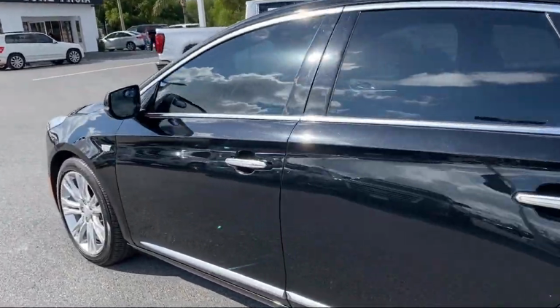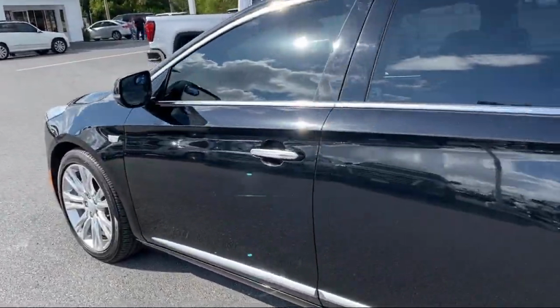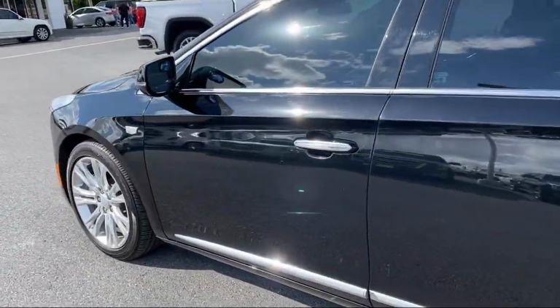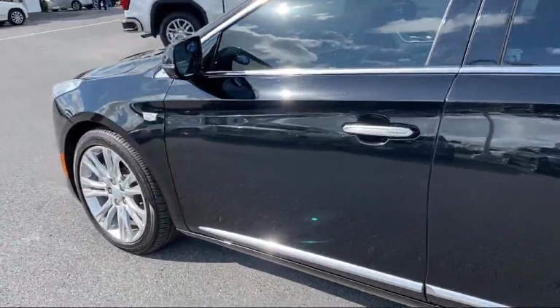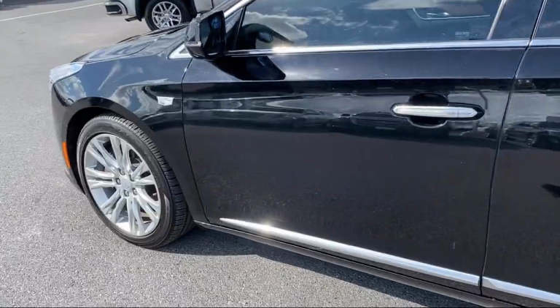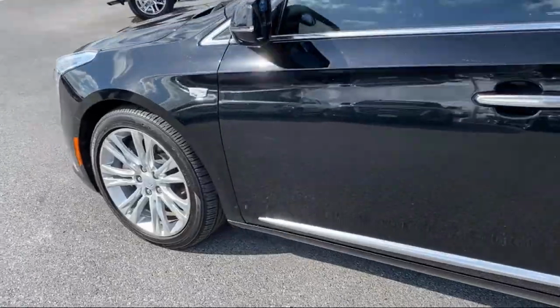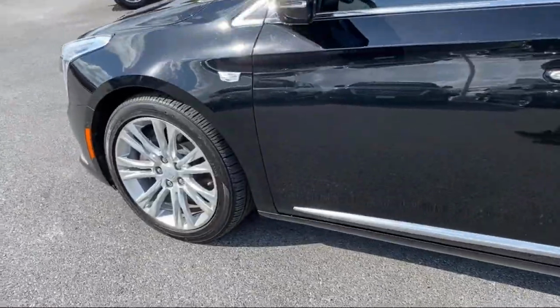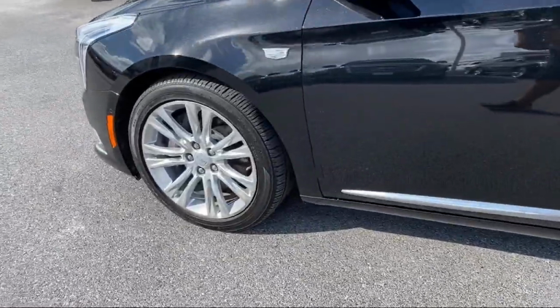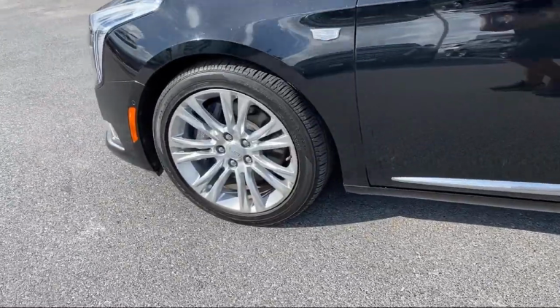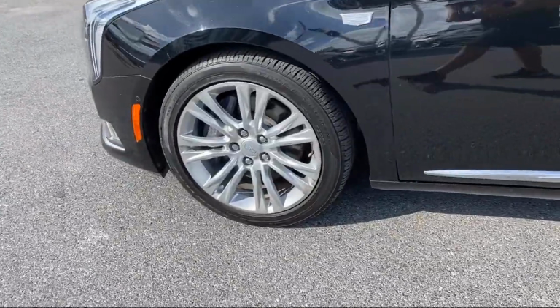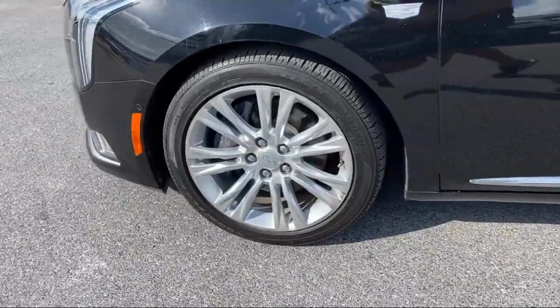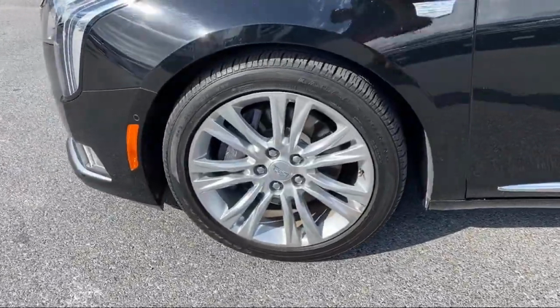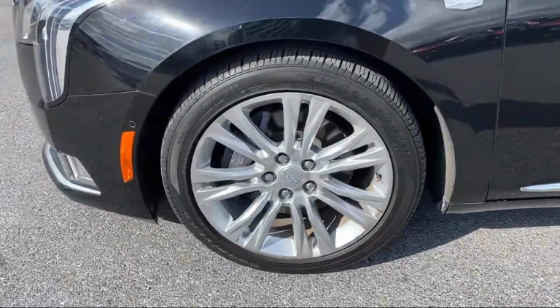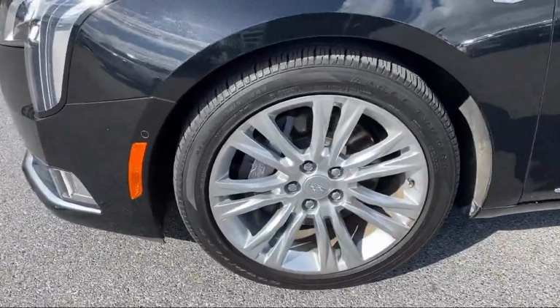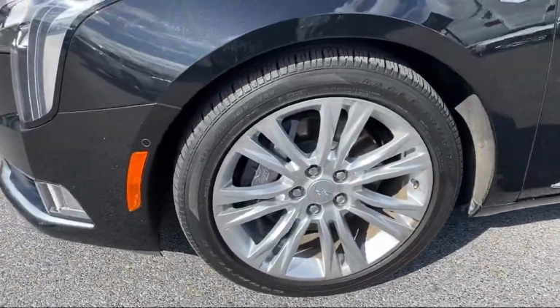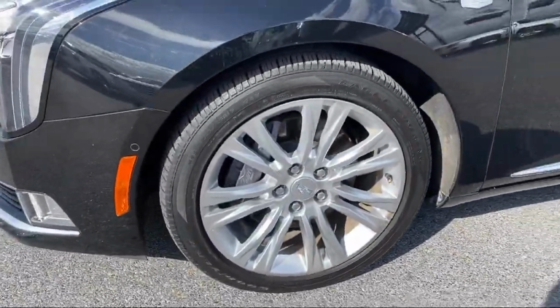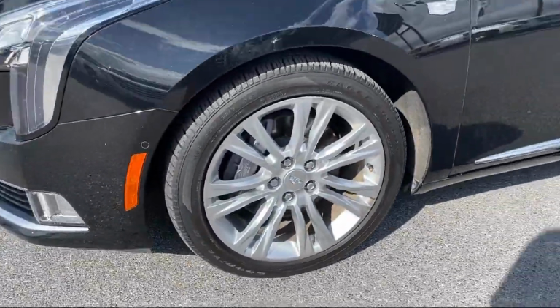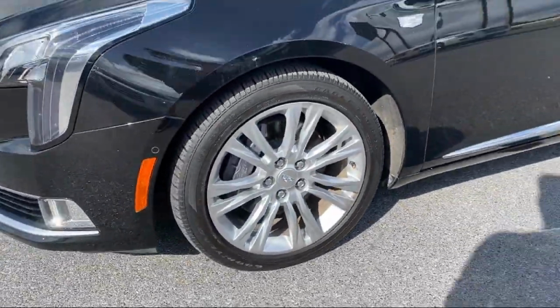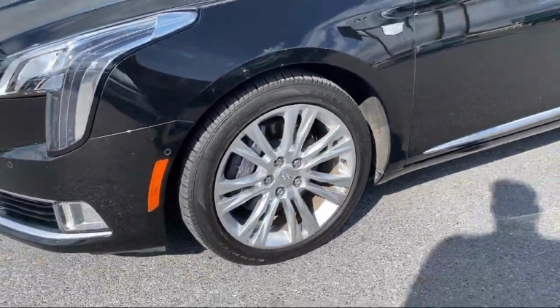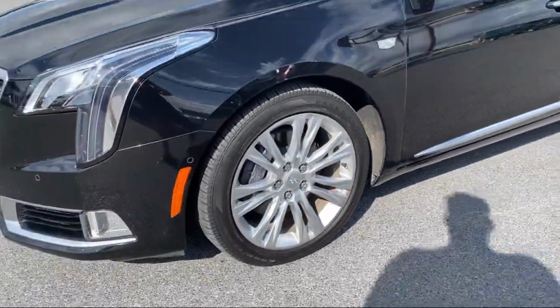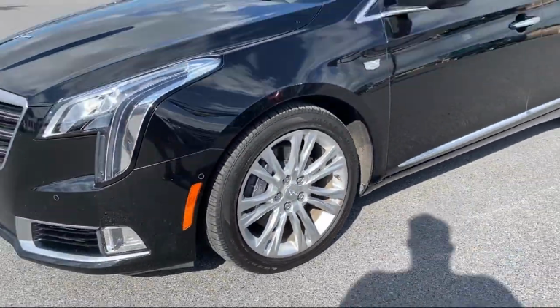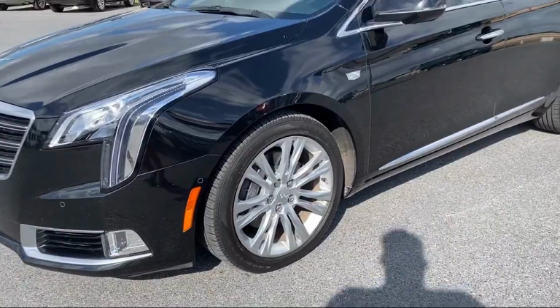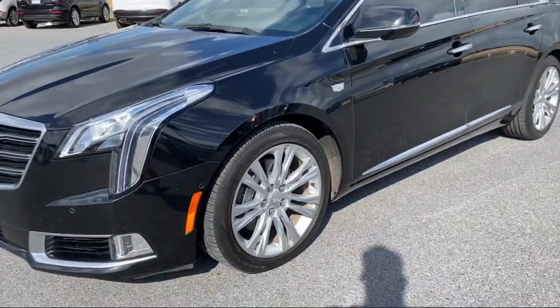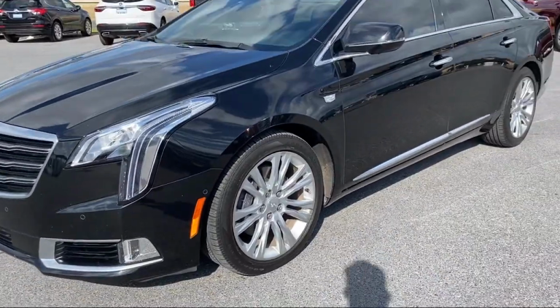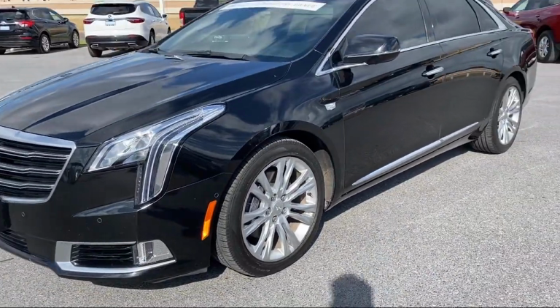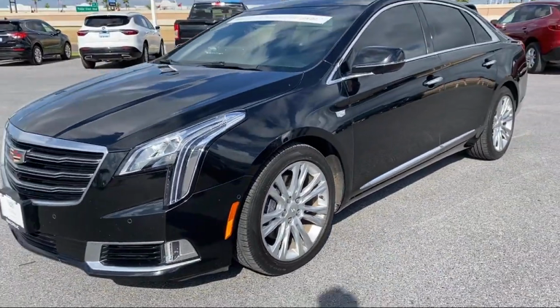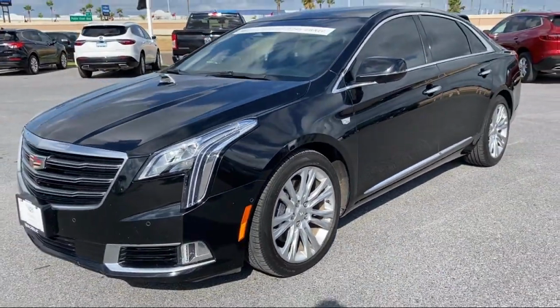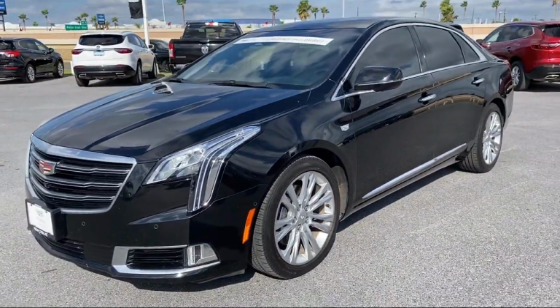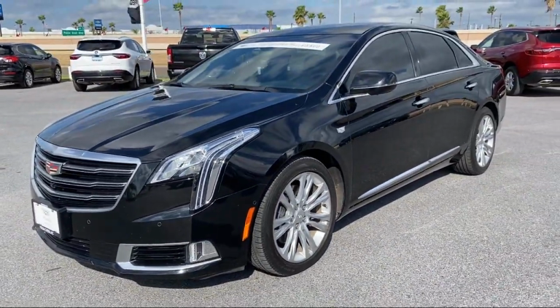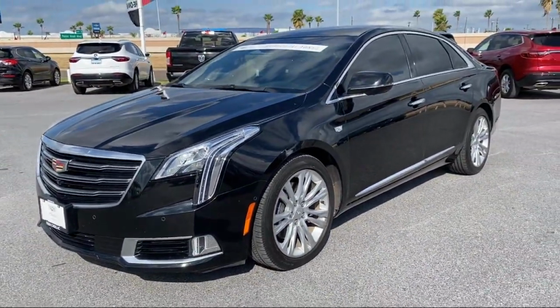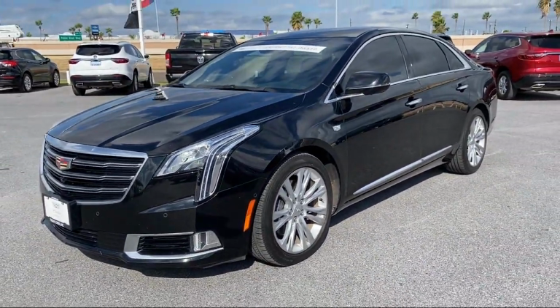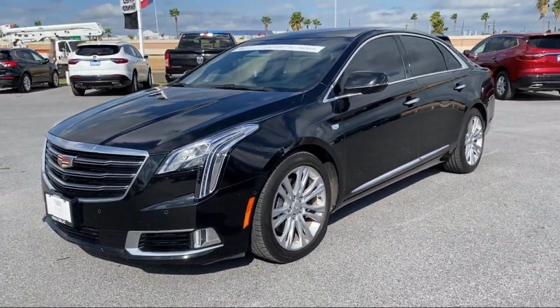It also features Fully Automatic Headlights, Sirius XM Satellite Radio, Cross Traffic Alert, a Rear Spoiler, and has less than 30,000 miles on the odometer.